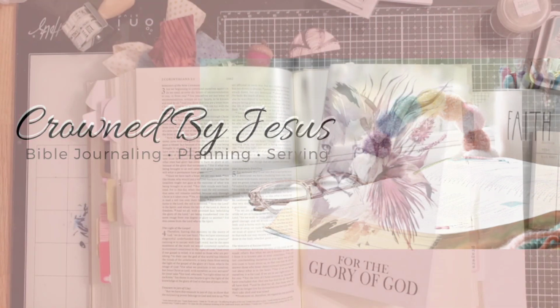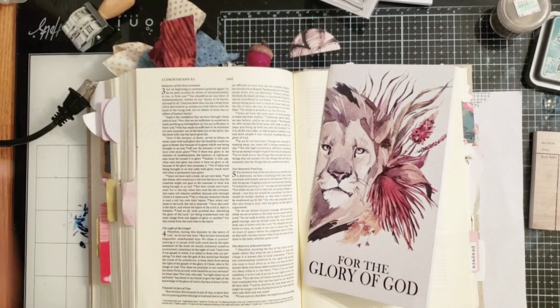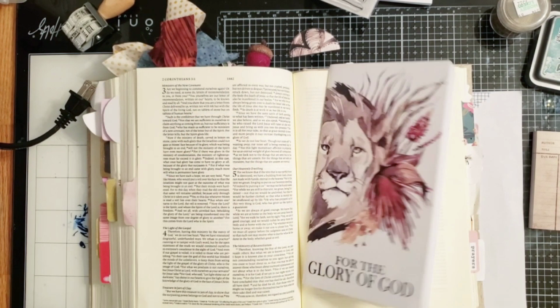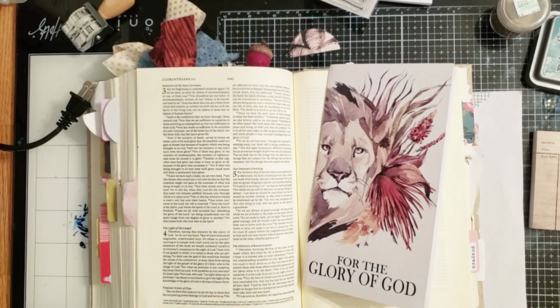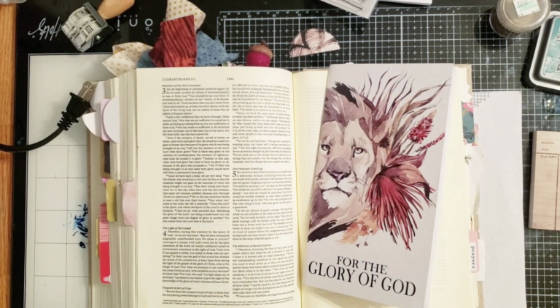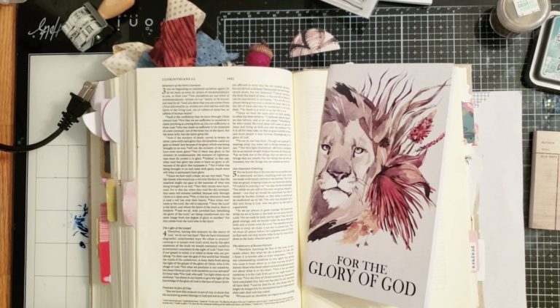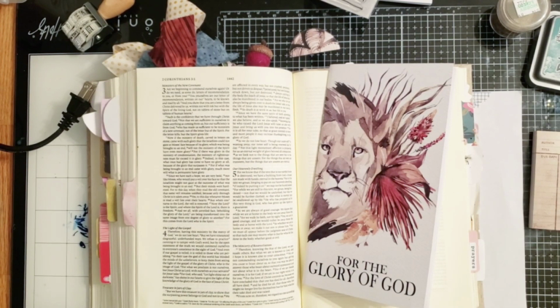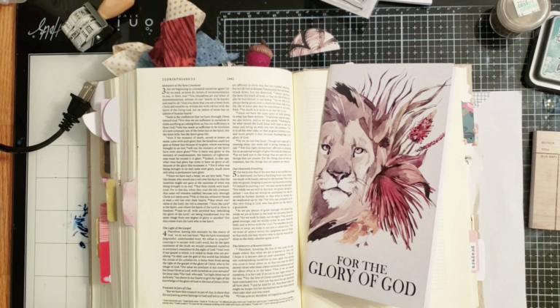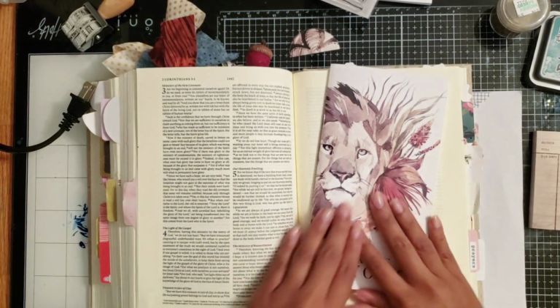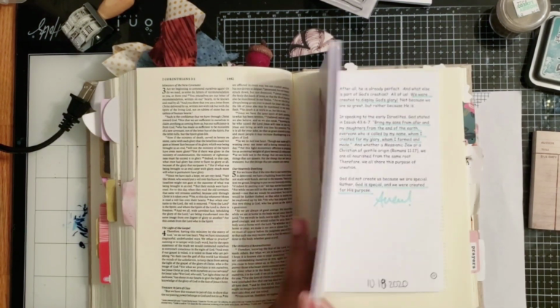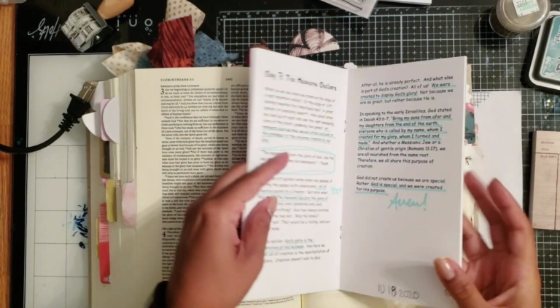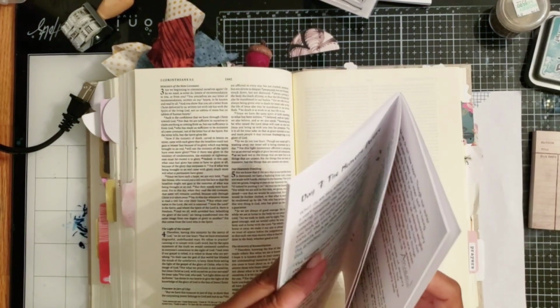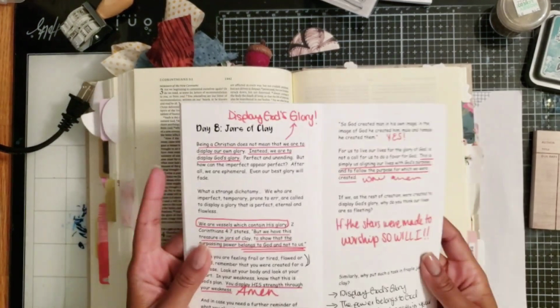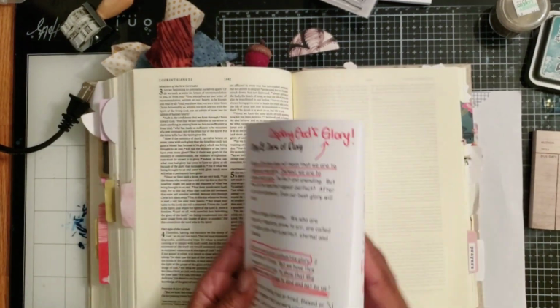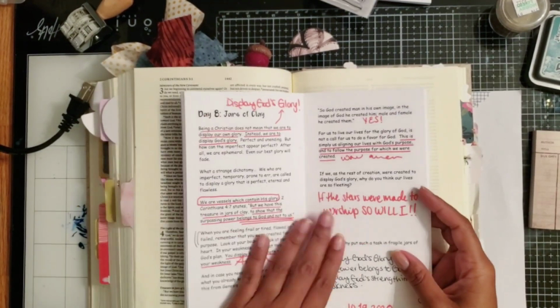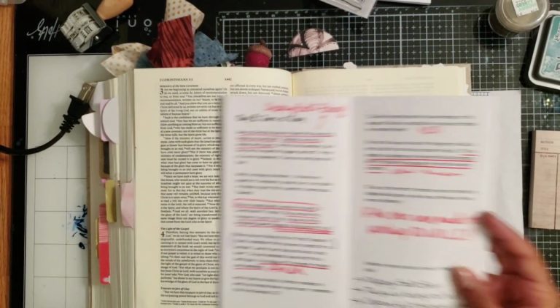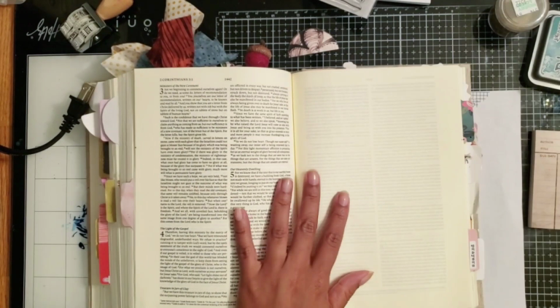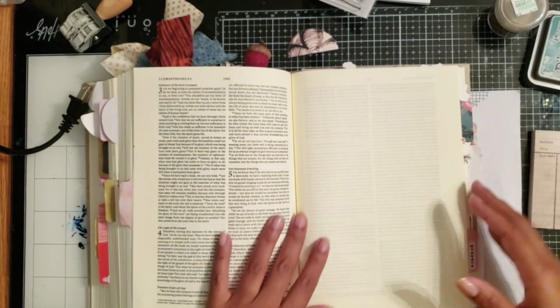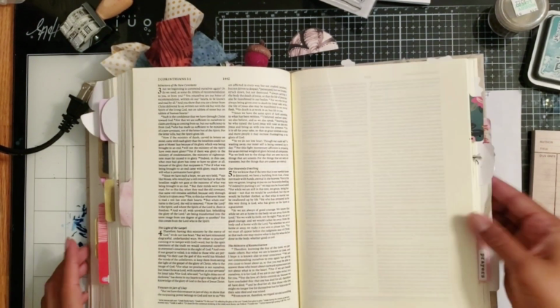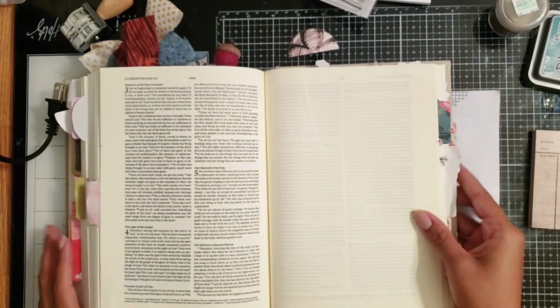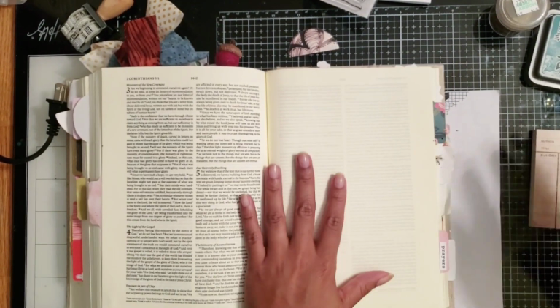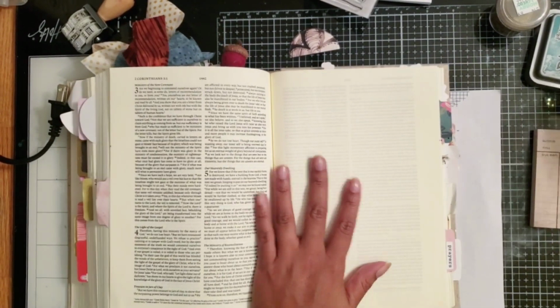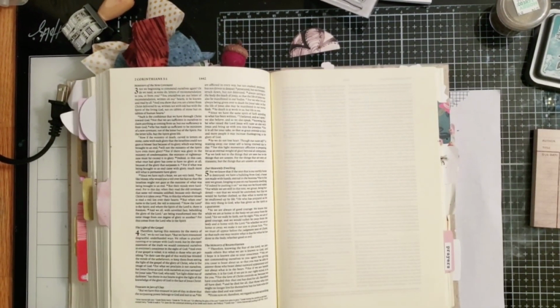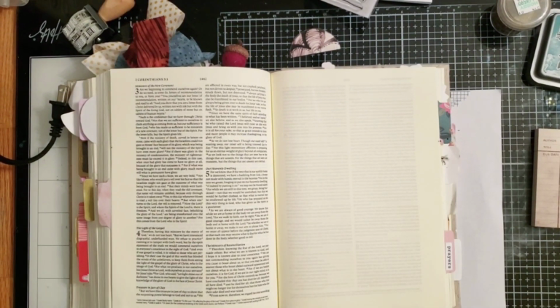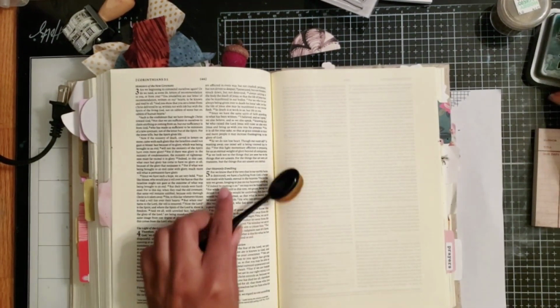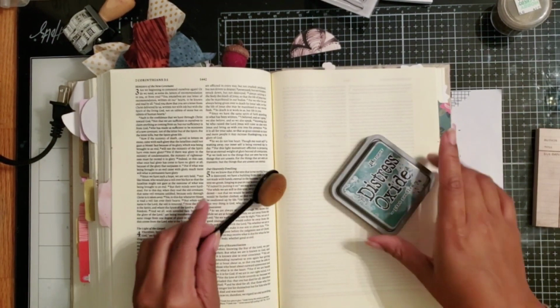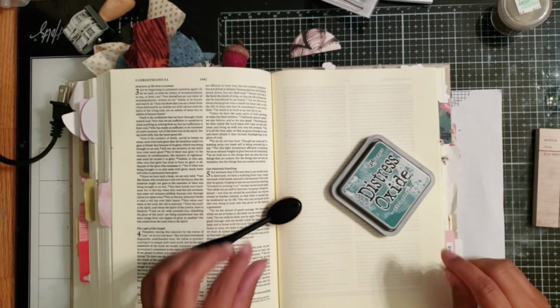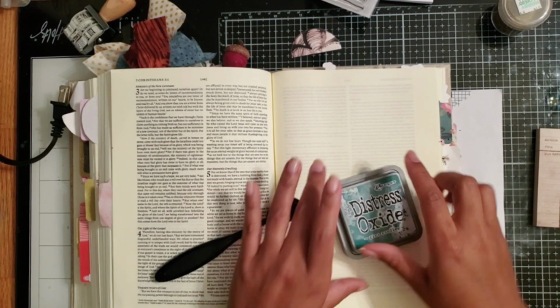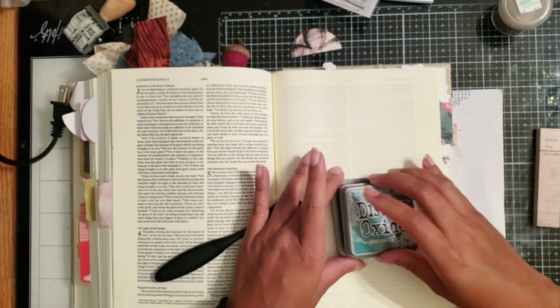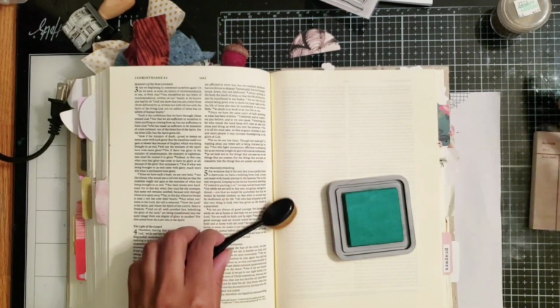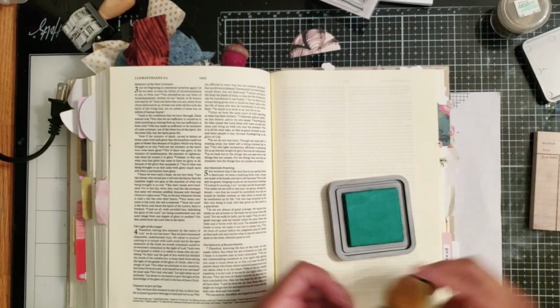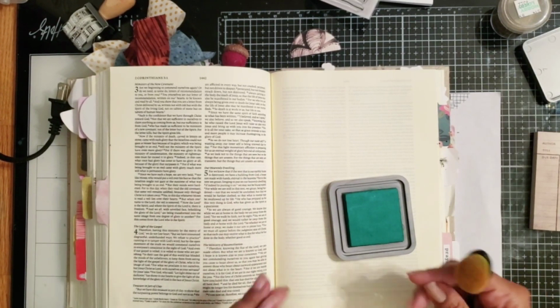Hi darlings, thank you so much for joining me on my channel today. I have a Bible journaling process for you in day eight of the Glory of God devotional. I am going to be journaling in my interleave Bible.